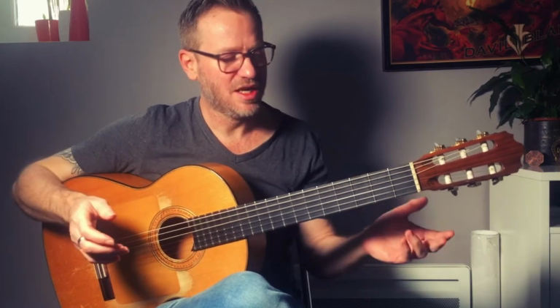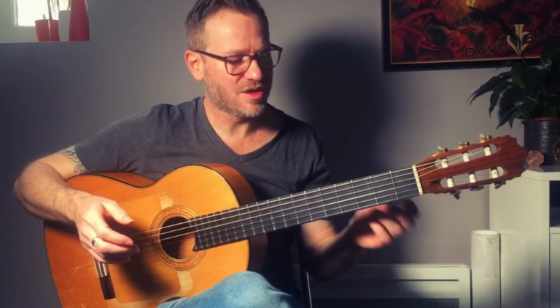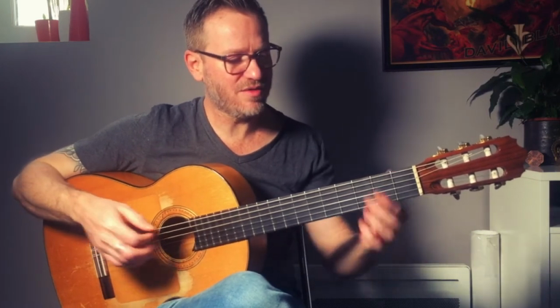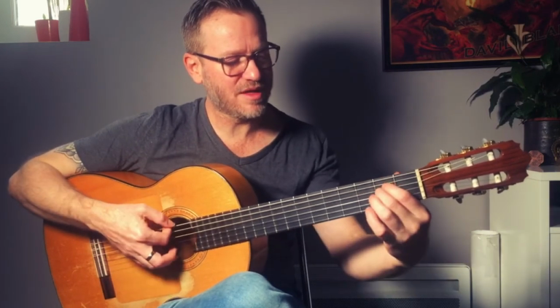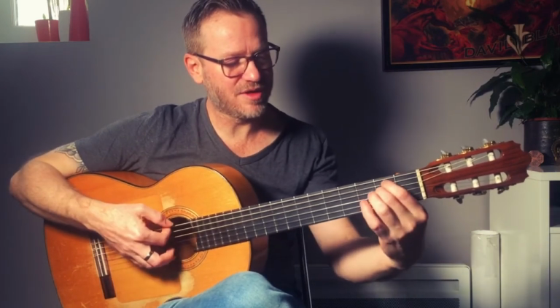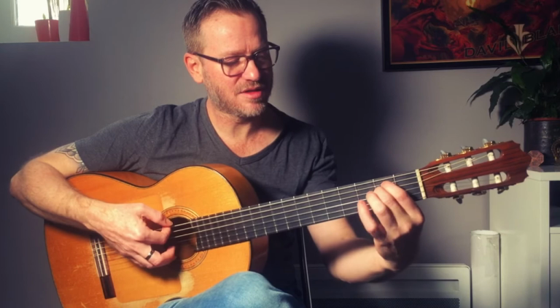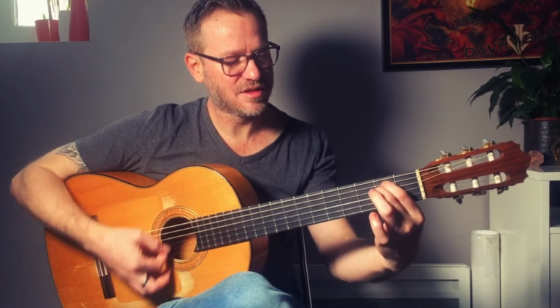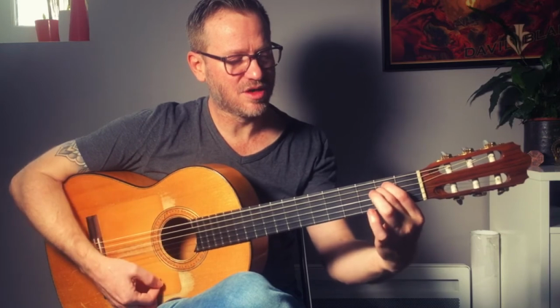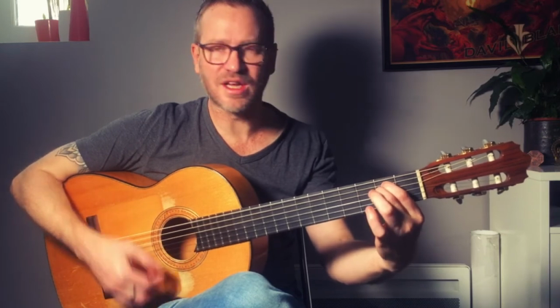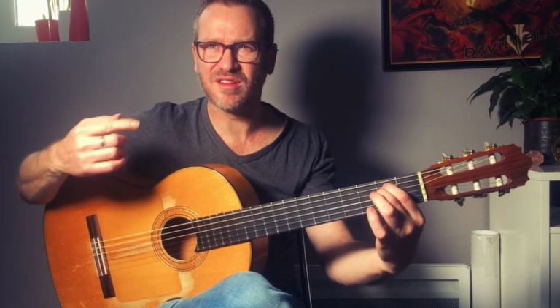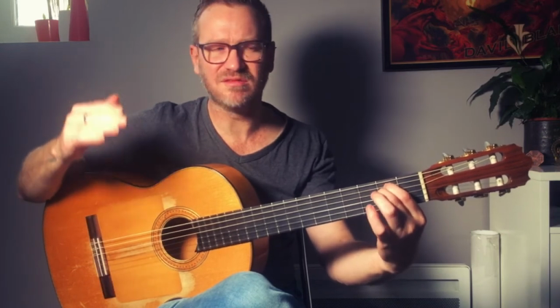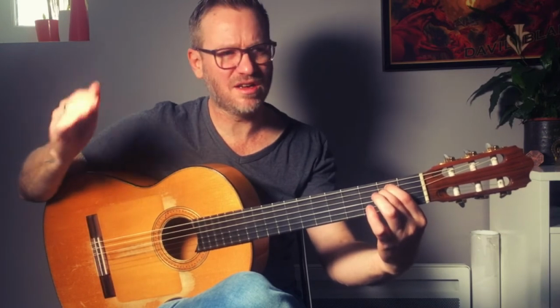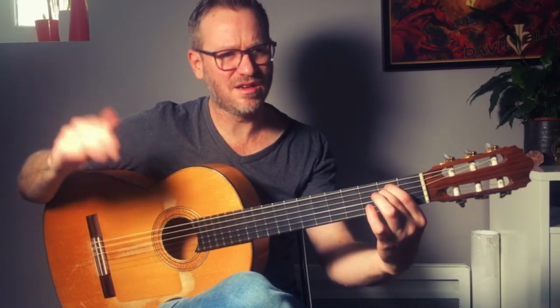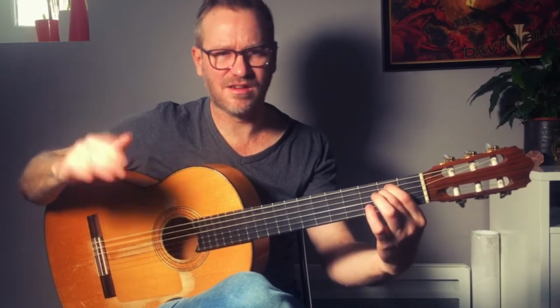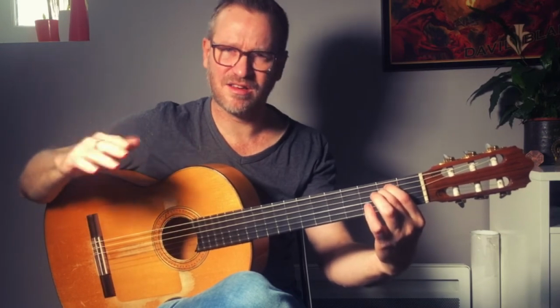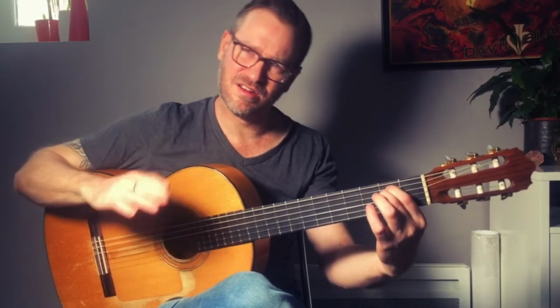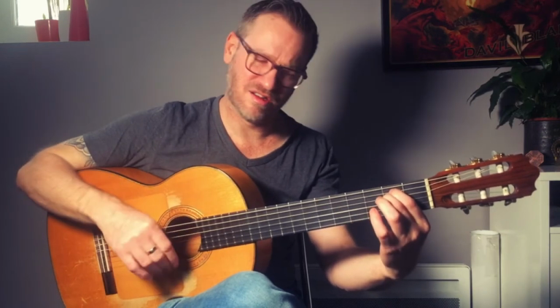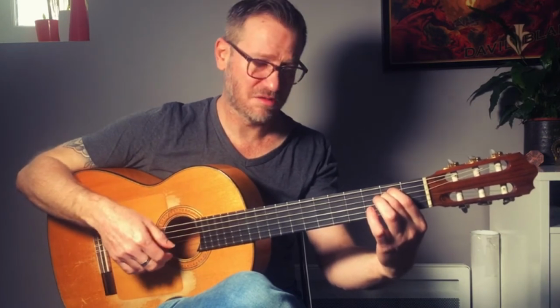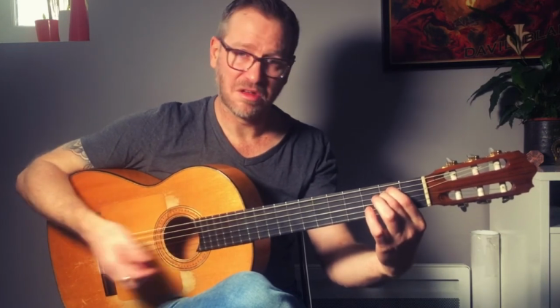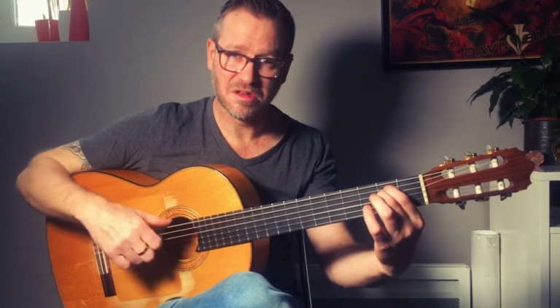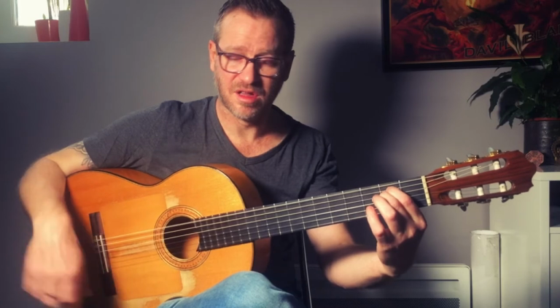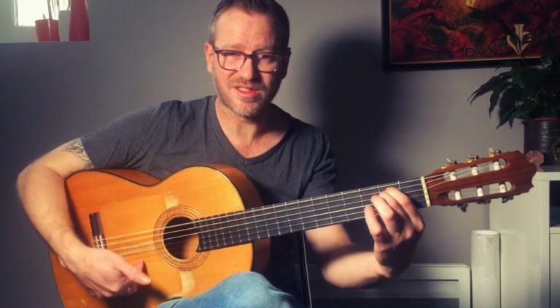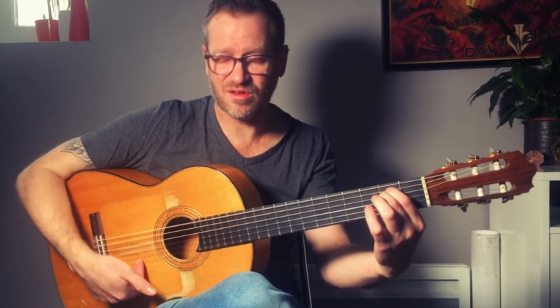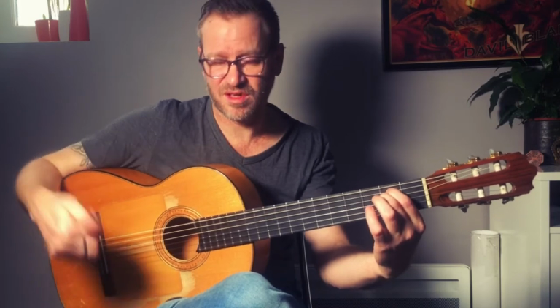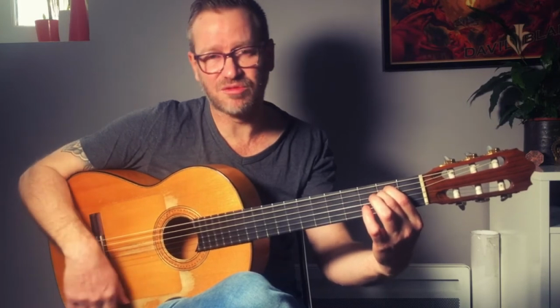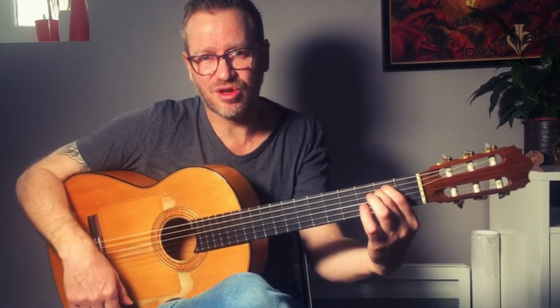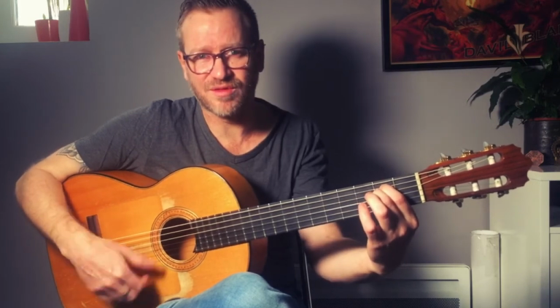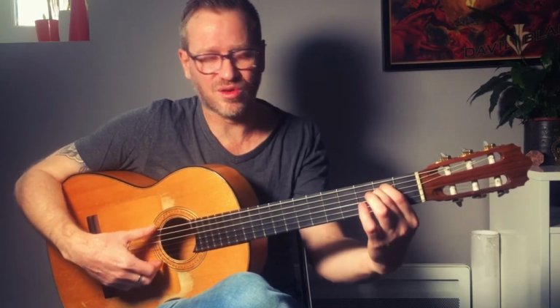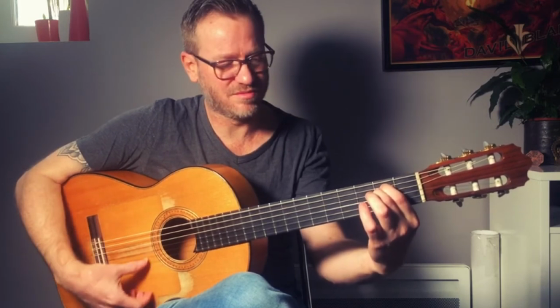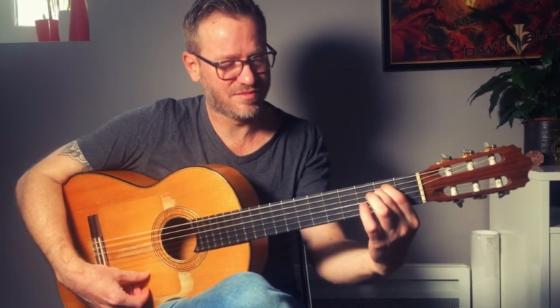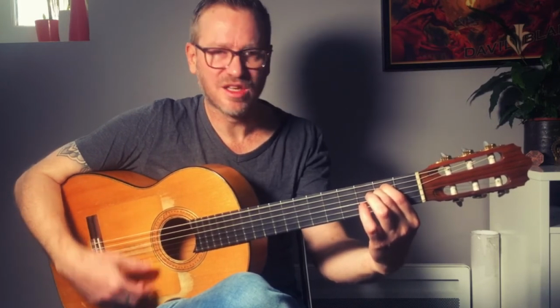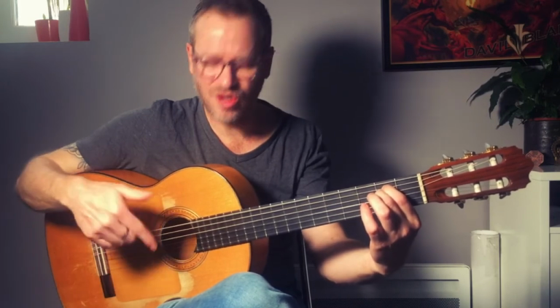So if you play the first chord and you try and think, the first note is the root note of the first chord.